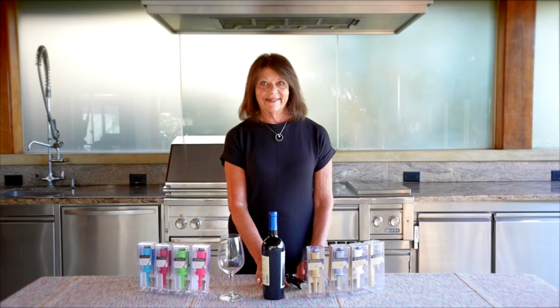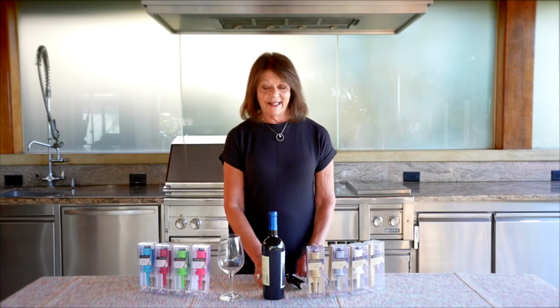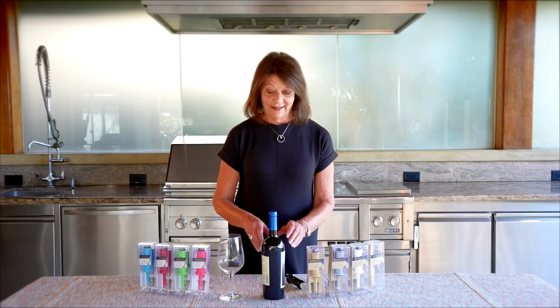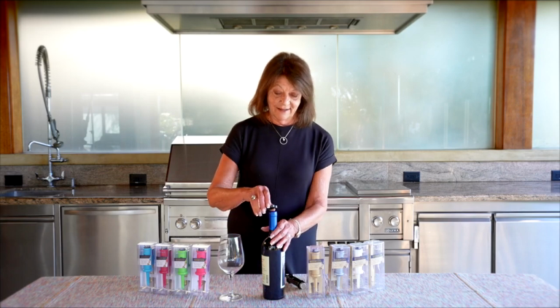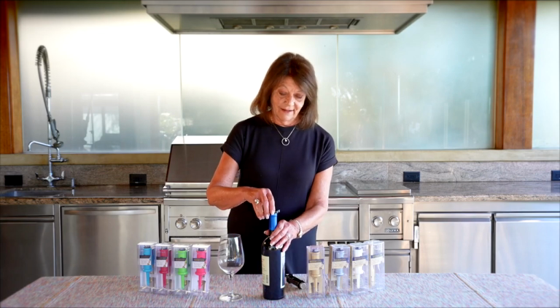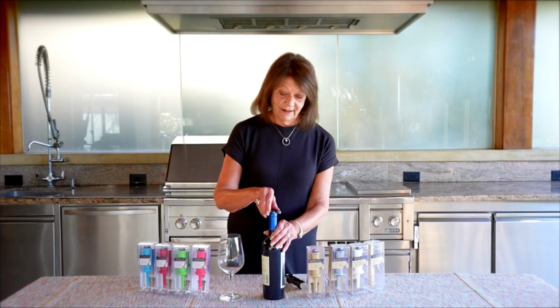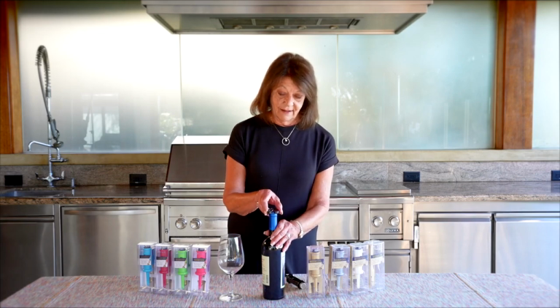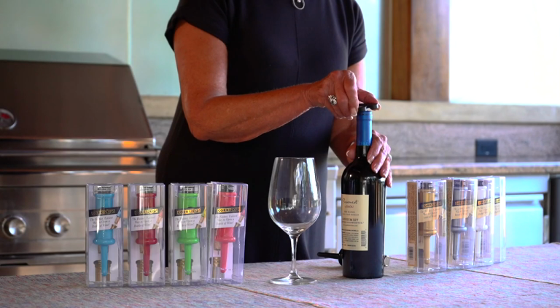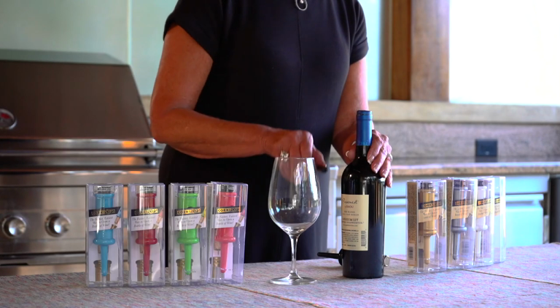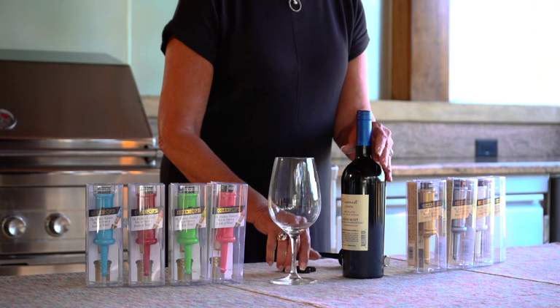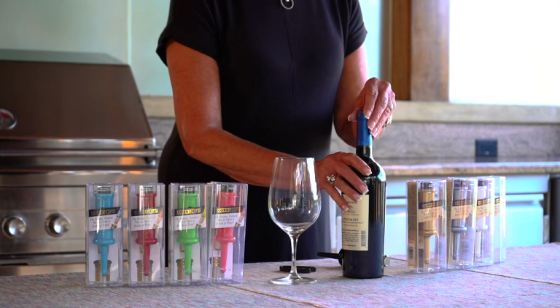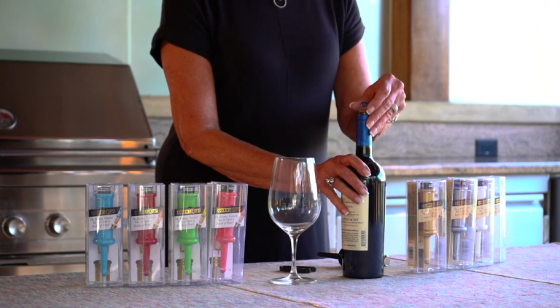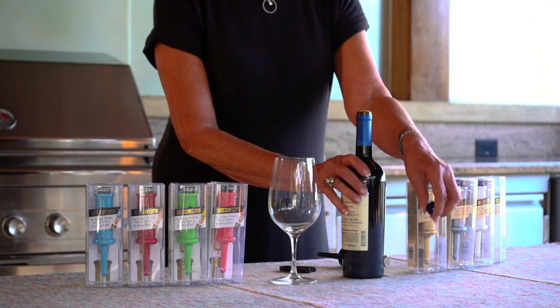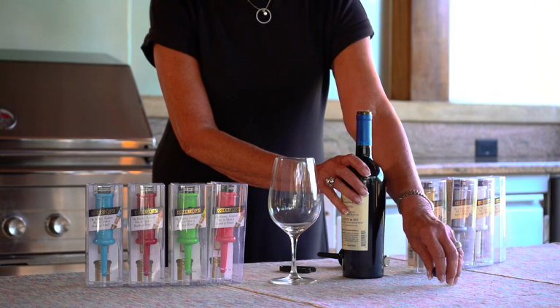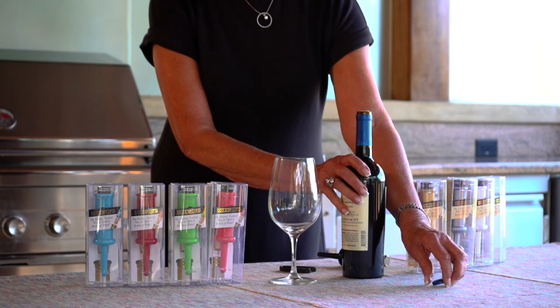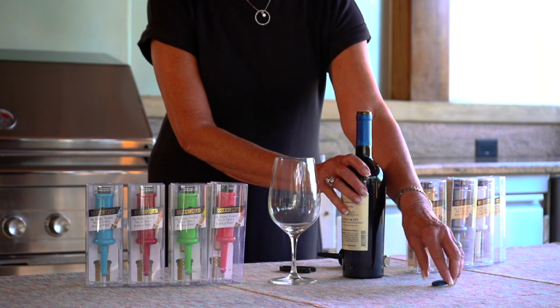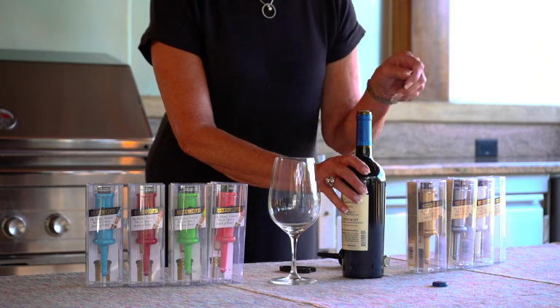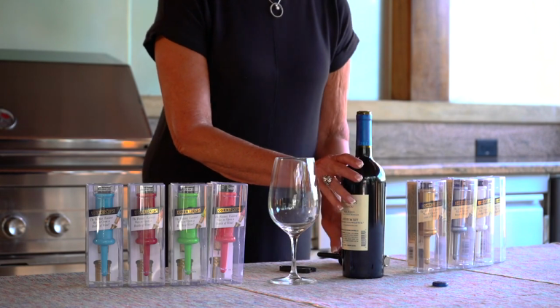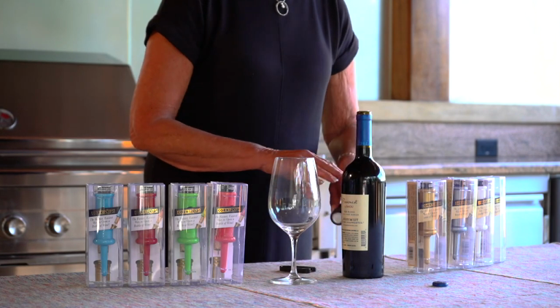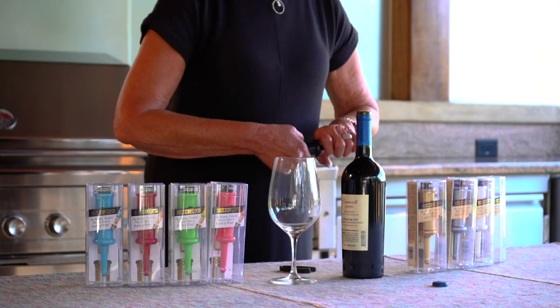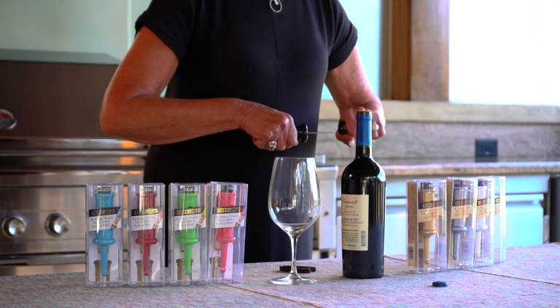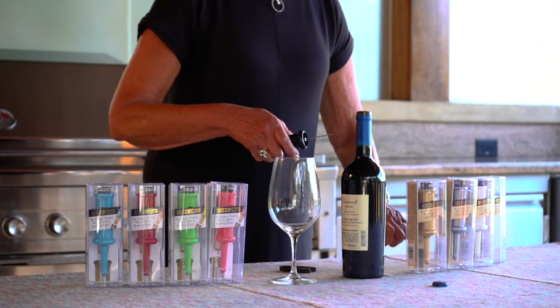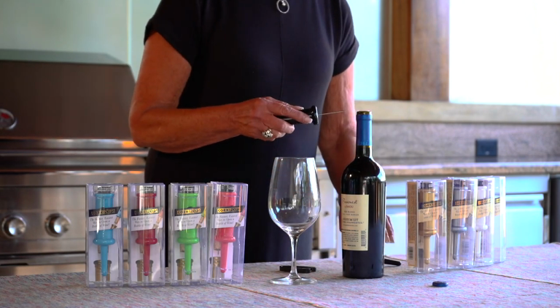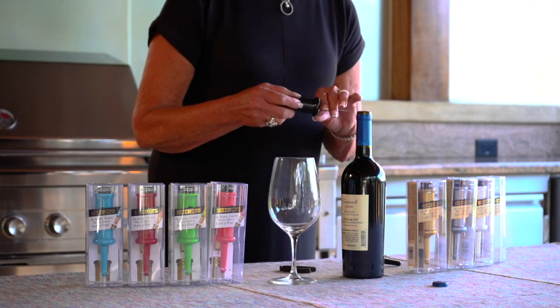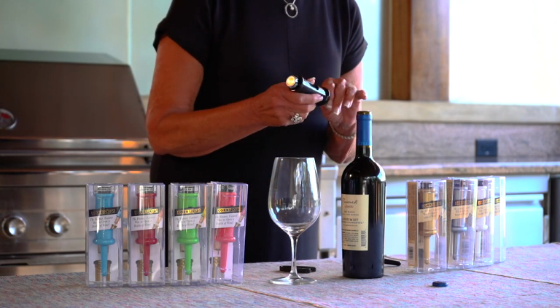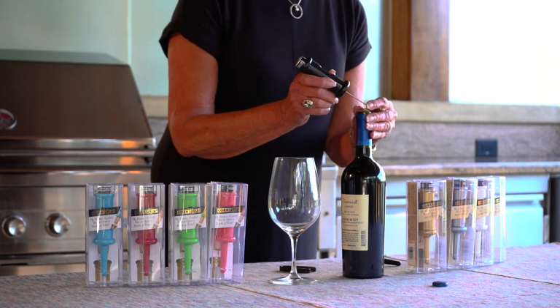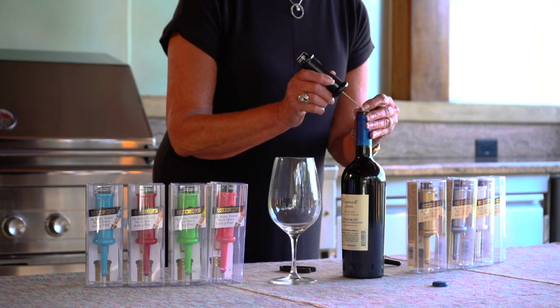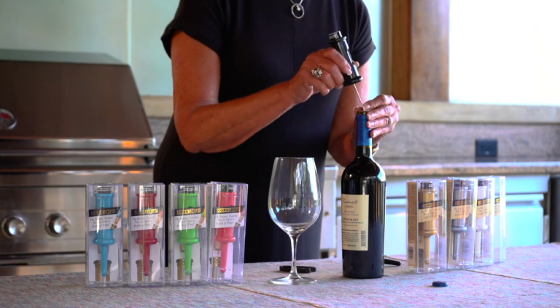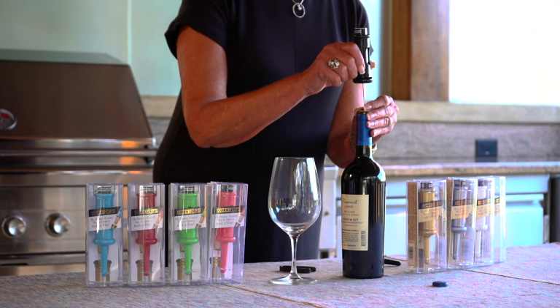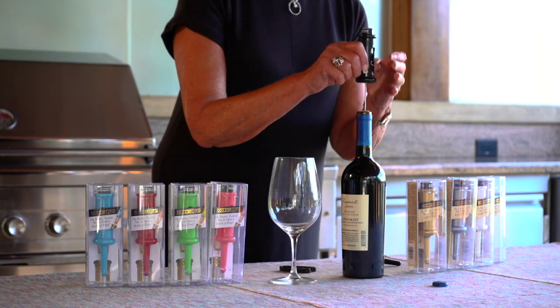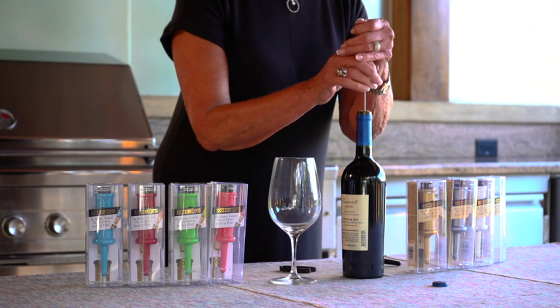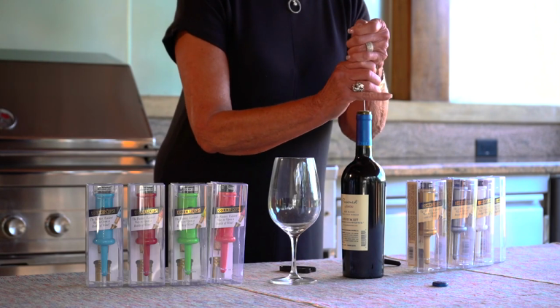Have a second? Let us show you the fastest and easiest way to open a bottle of wine. Remove the protective cap covering the needle. With the bottle sitting on a flat, sturdy surface, insert the needle all the way through the center of the cork.